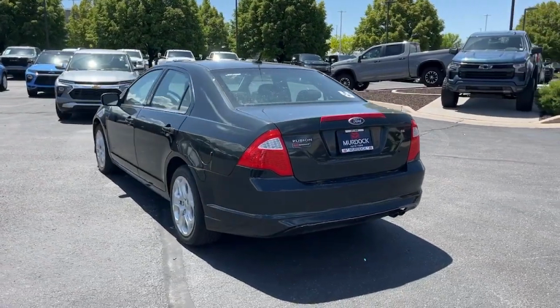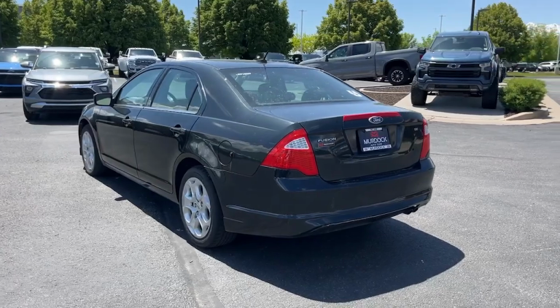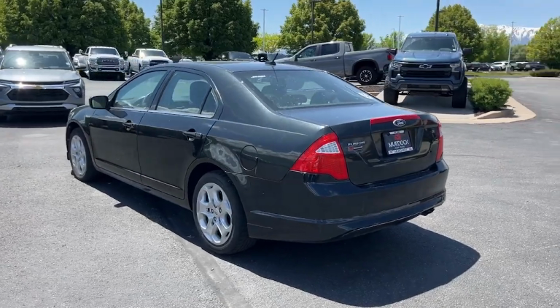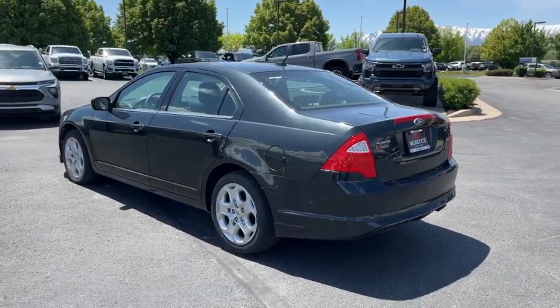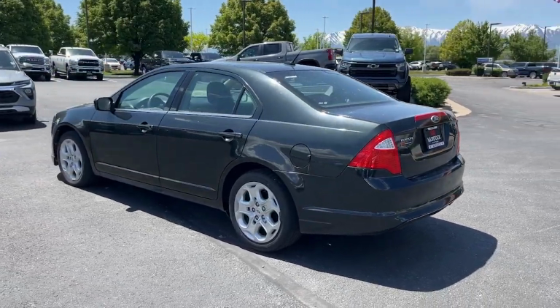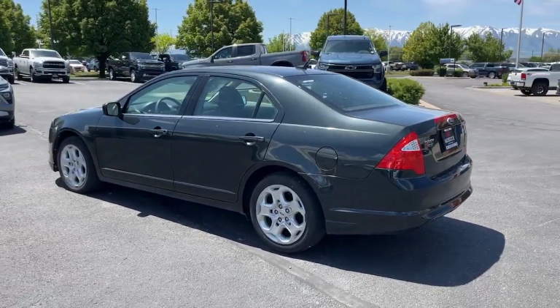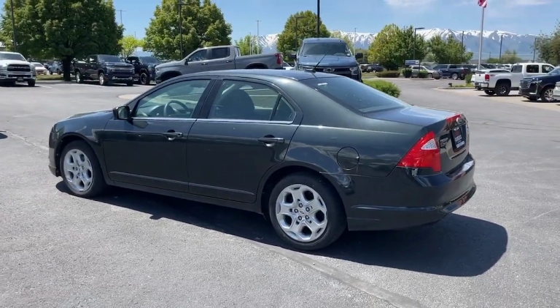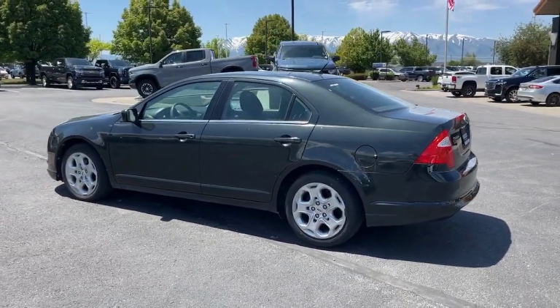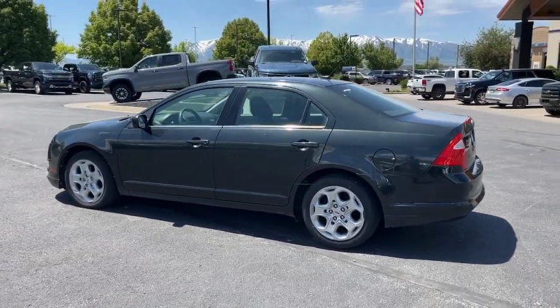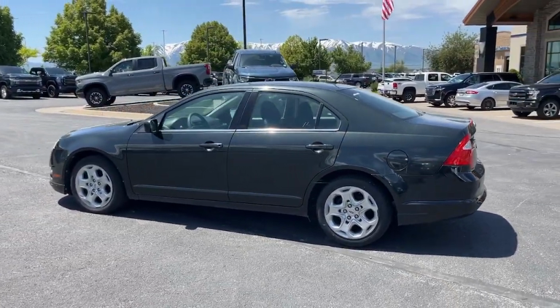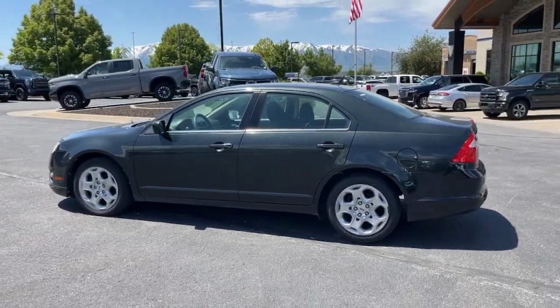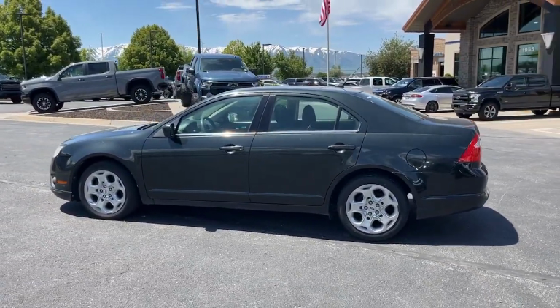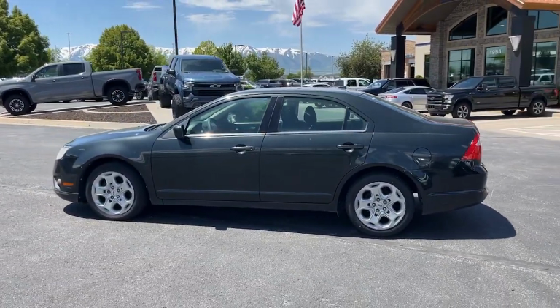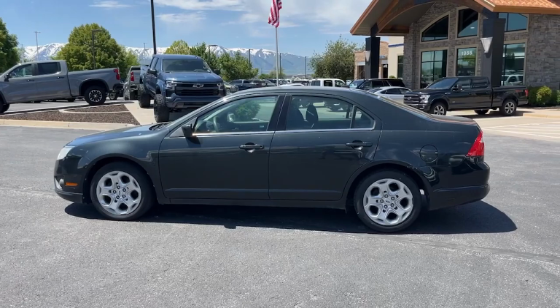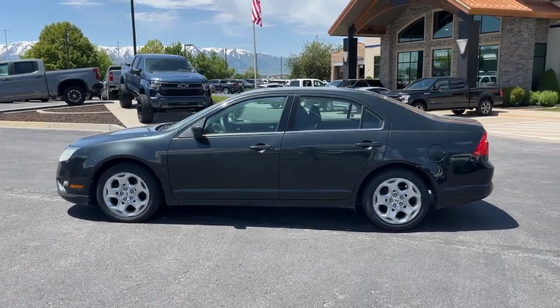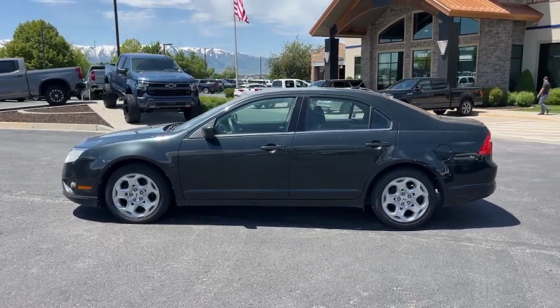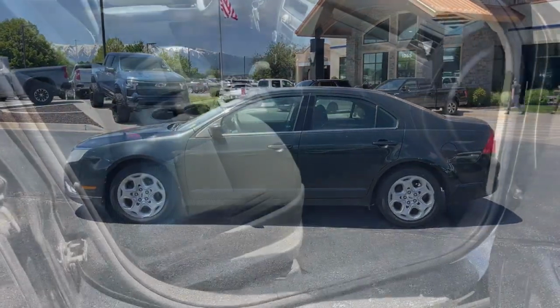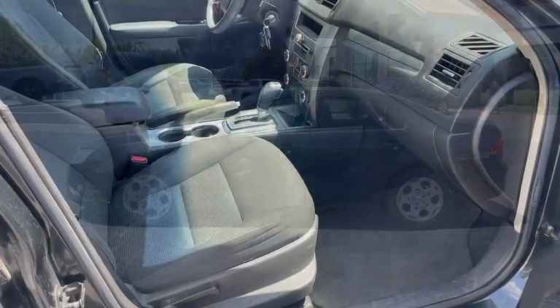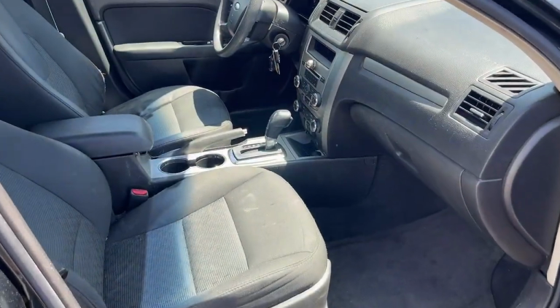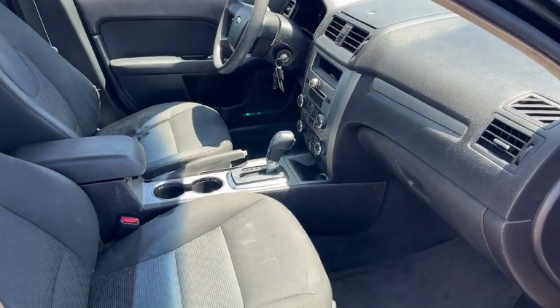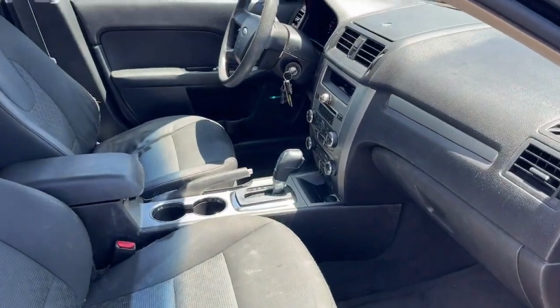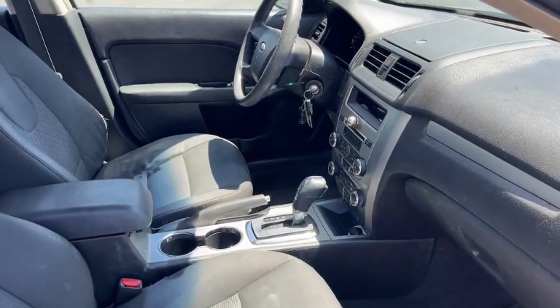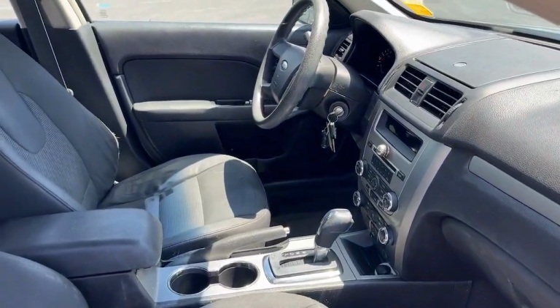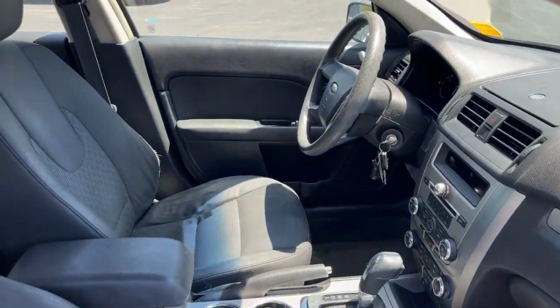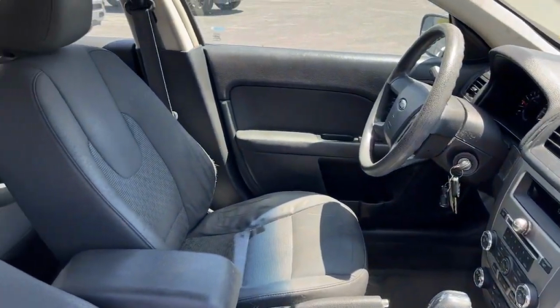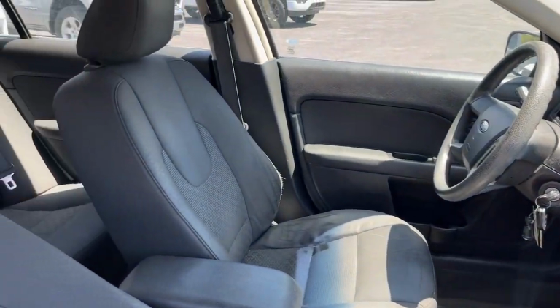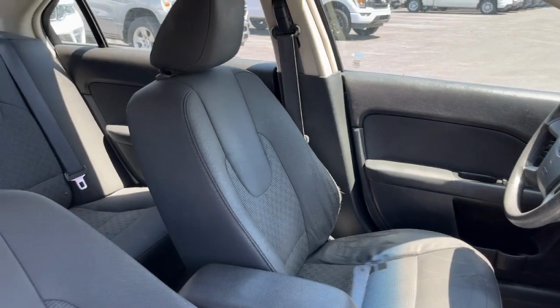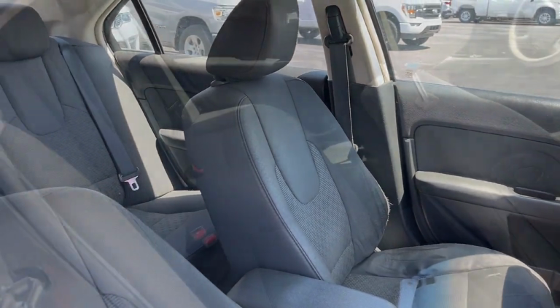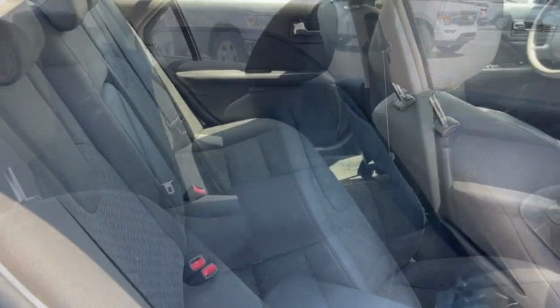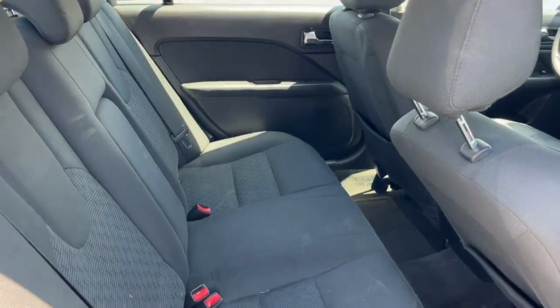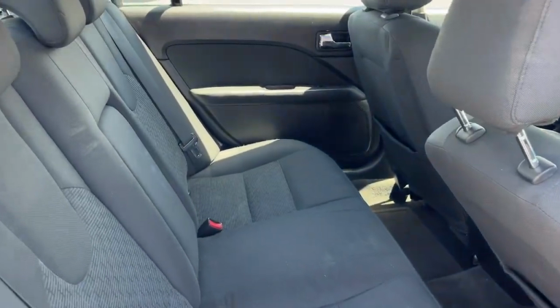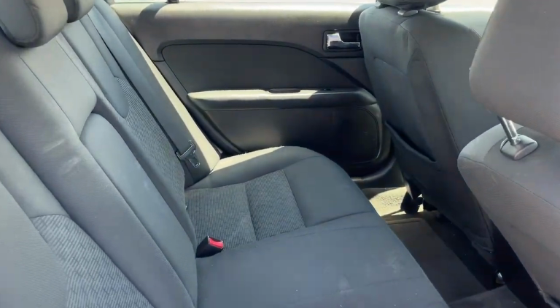The following are some of this vehicle's highlighted options: keyless entry, fog lamps, satellite radio, steering wheel audio controls, alarm, electronic stability control, power driver seat.